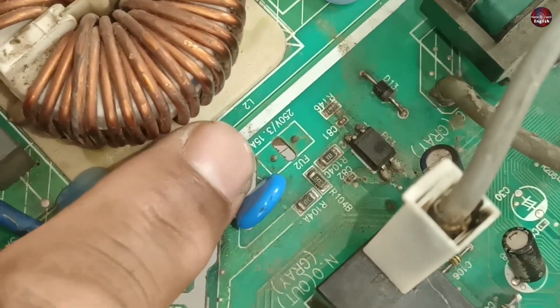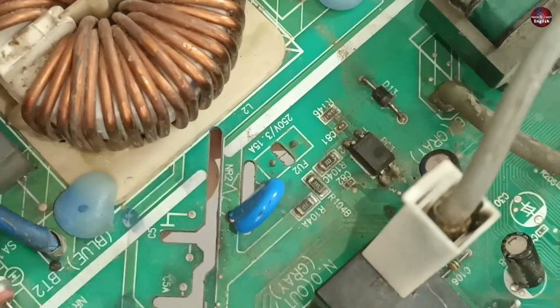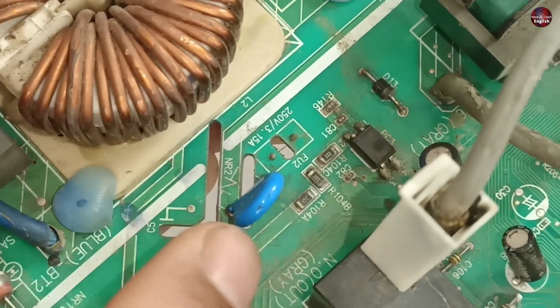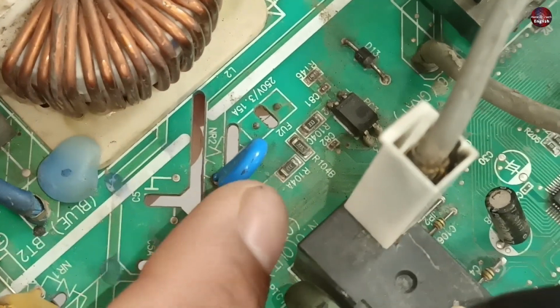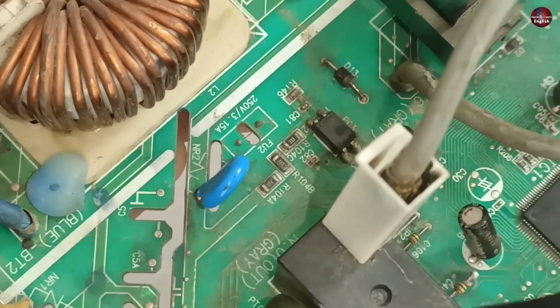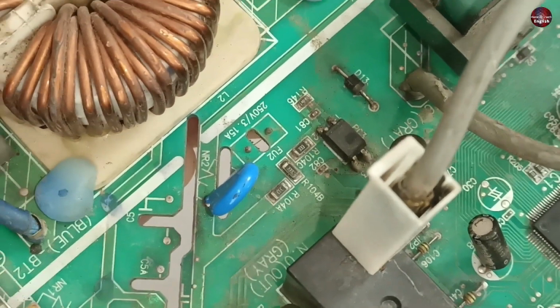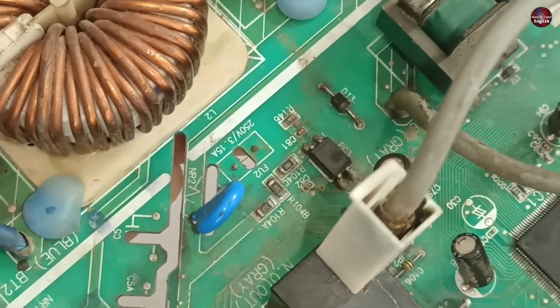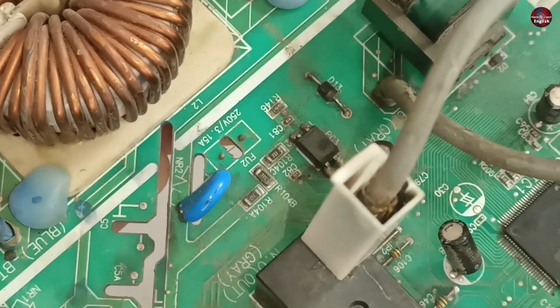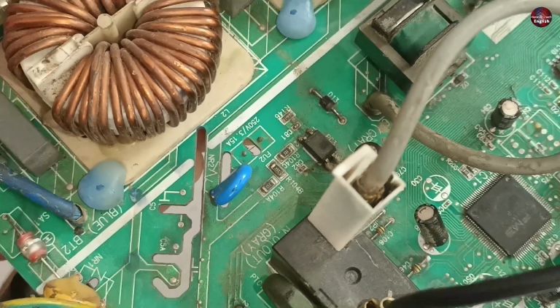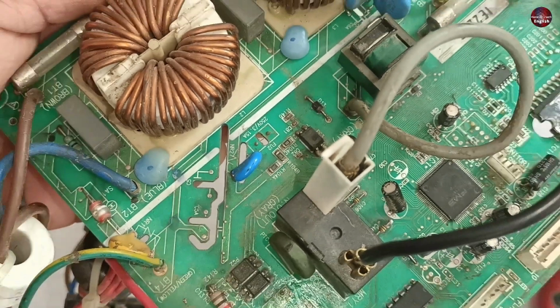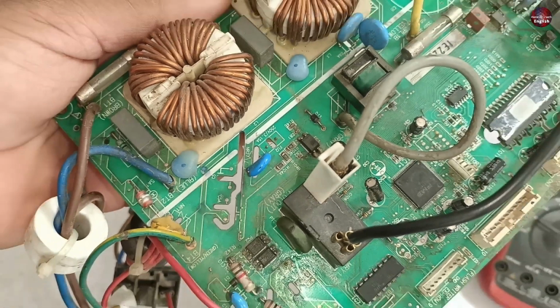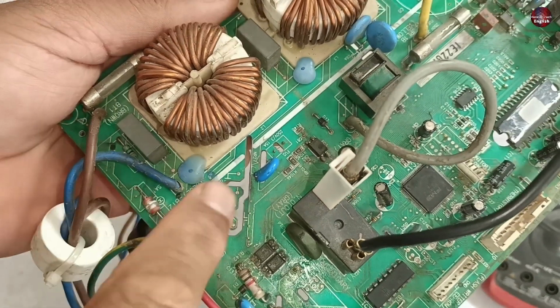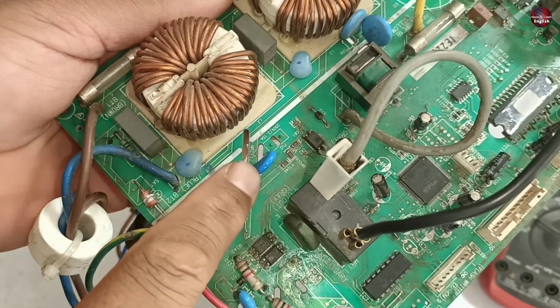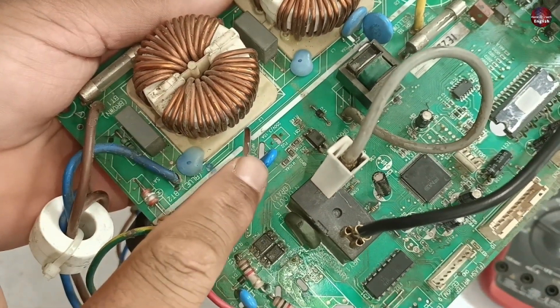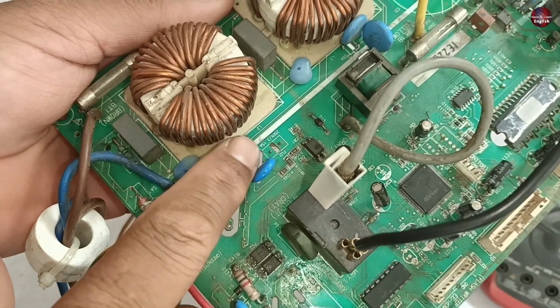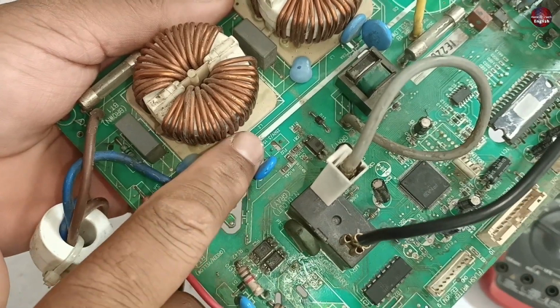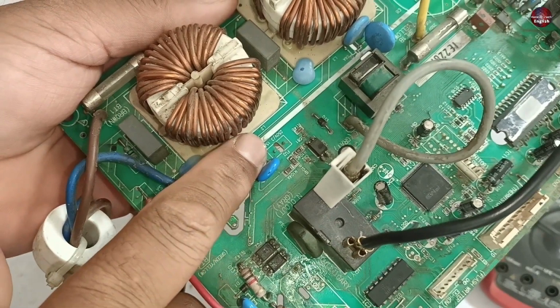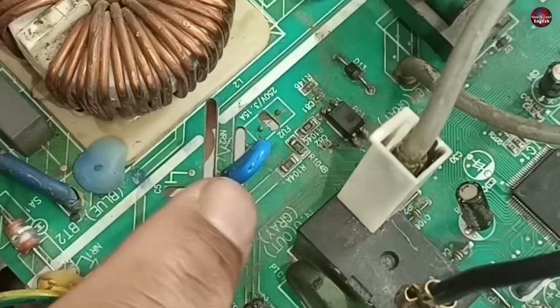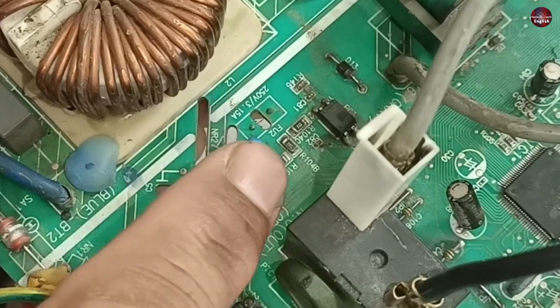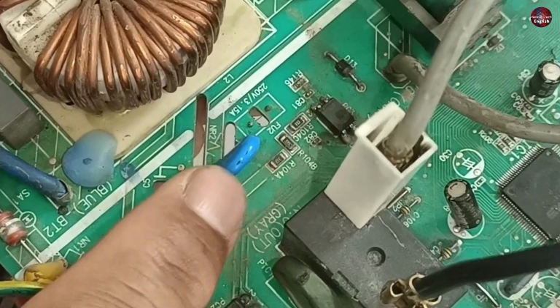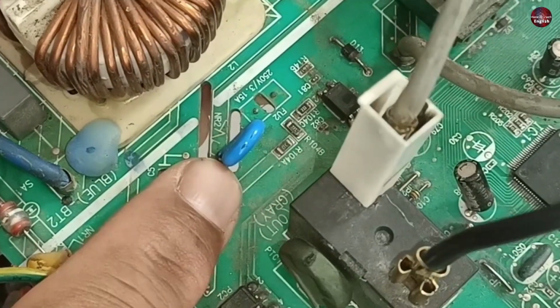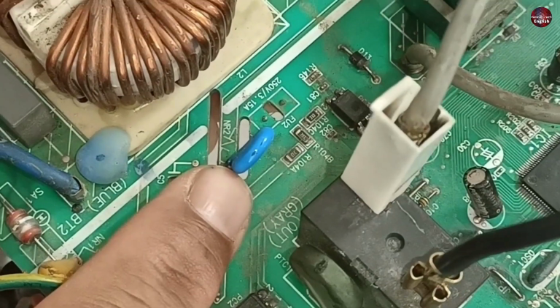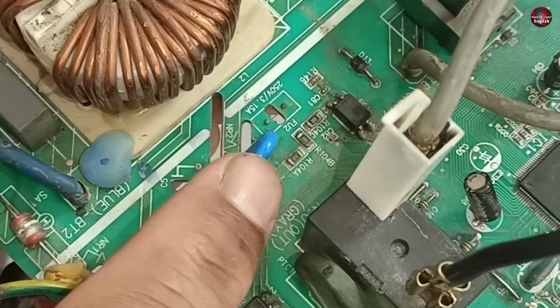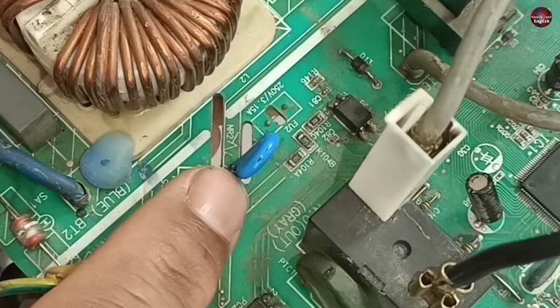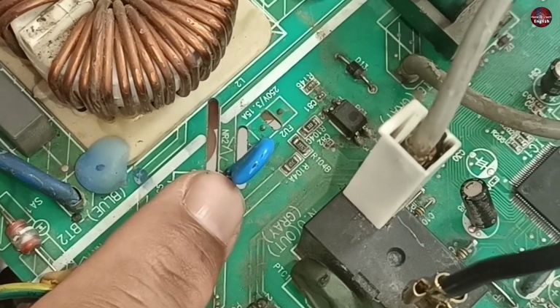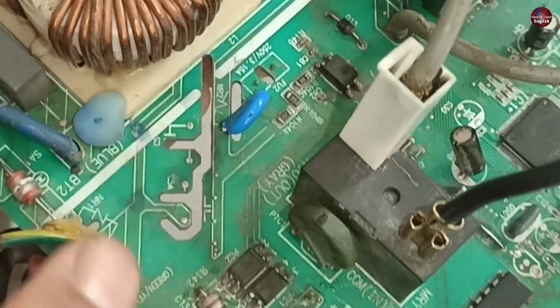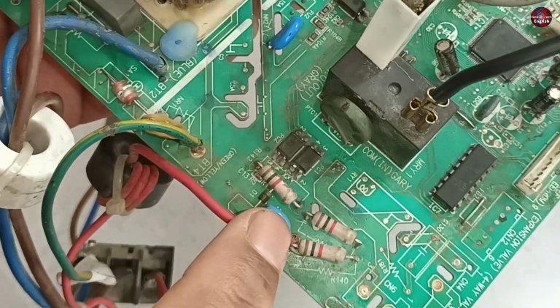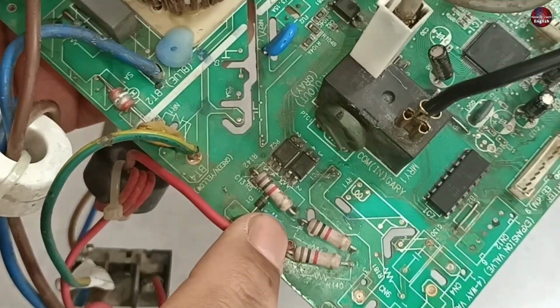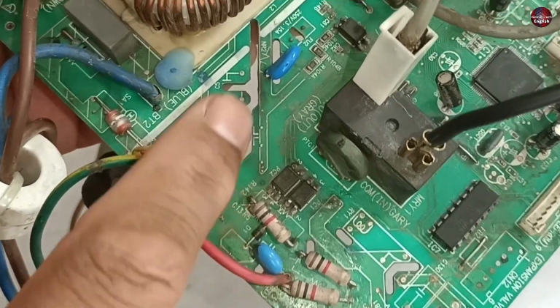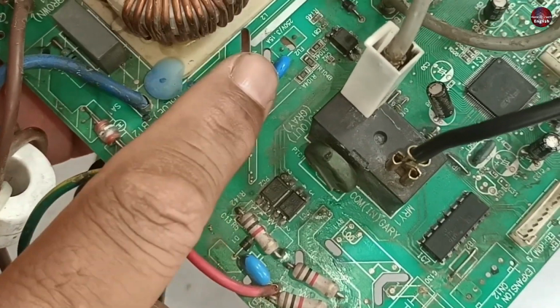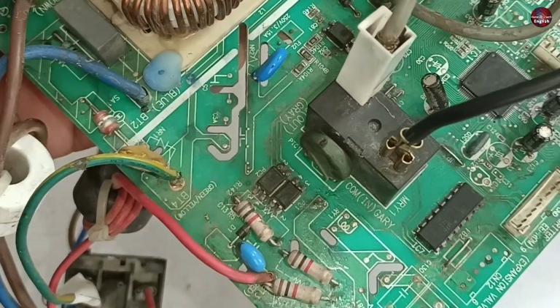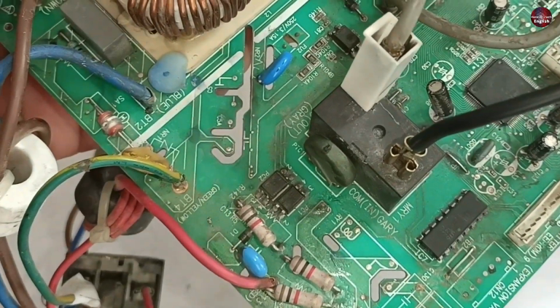I feel like this circuit was short-circuited, which made this fuse blow up. If surge voltages had passed through this circuit, the MOVs installed for protection in the circuit would have blown up. But nothing happened to these MOVs.